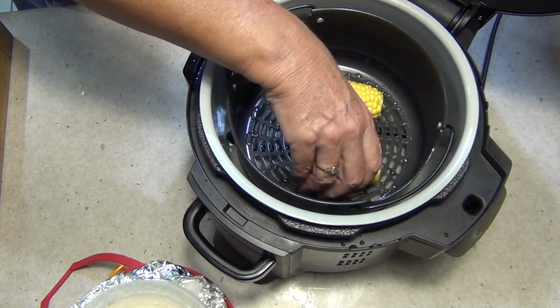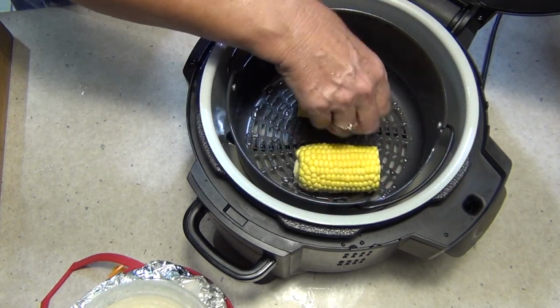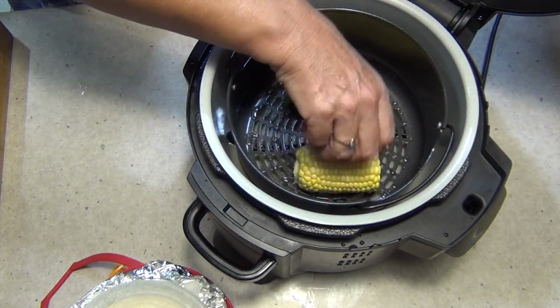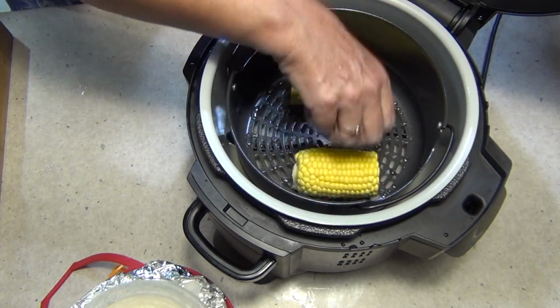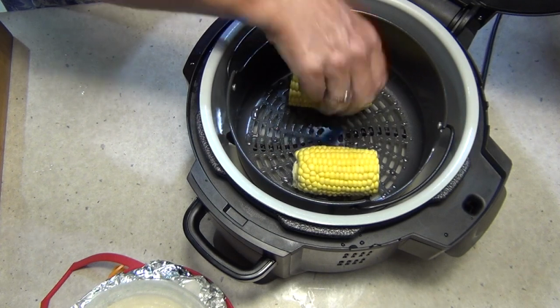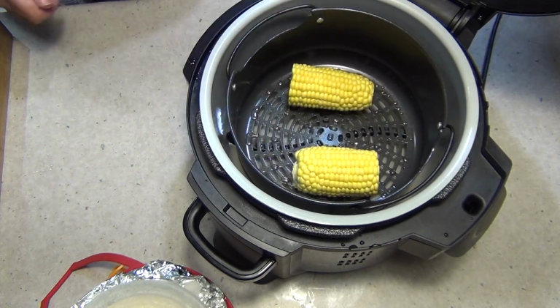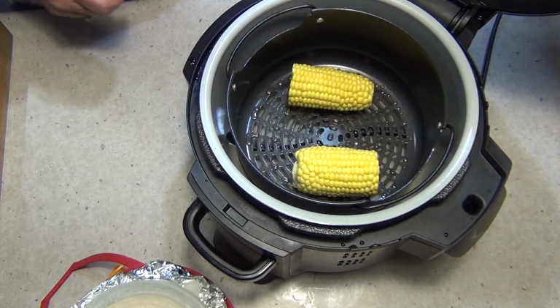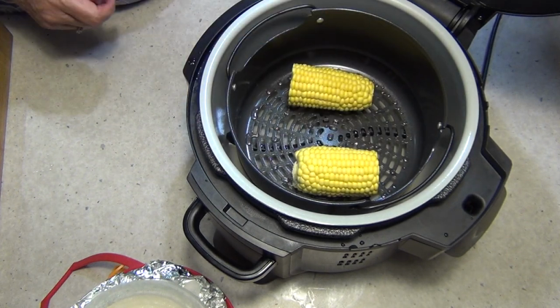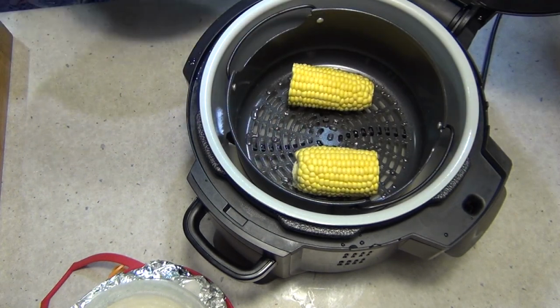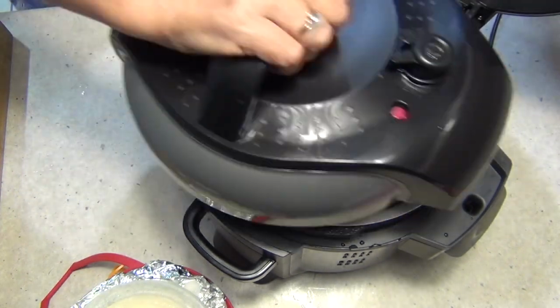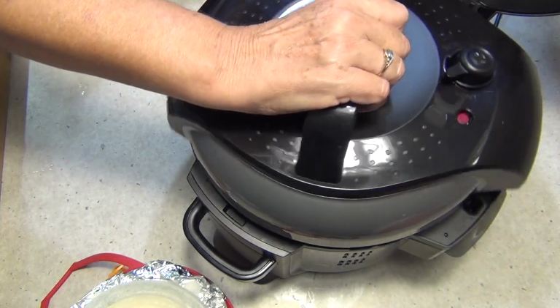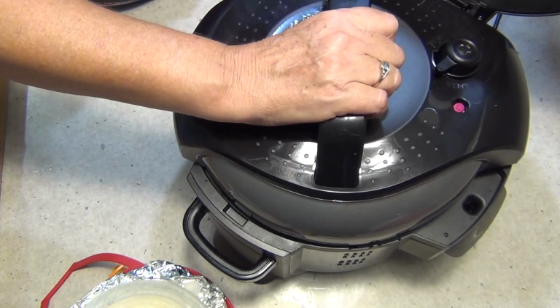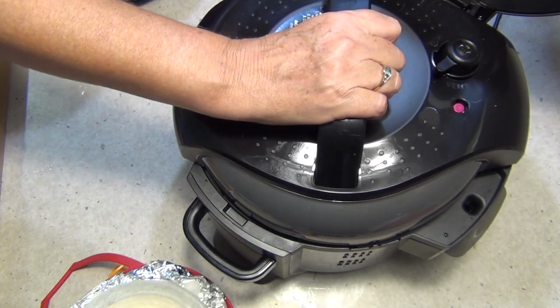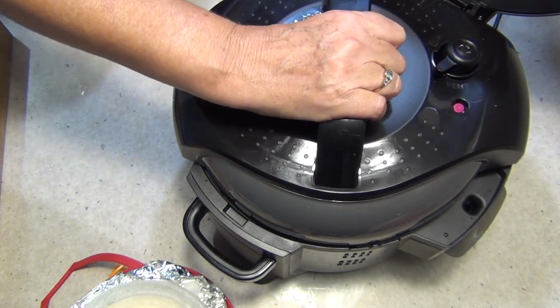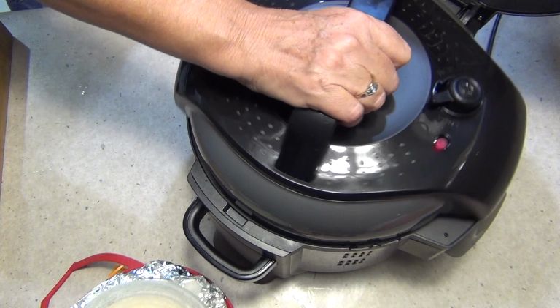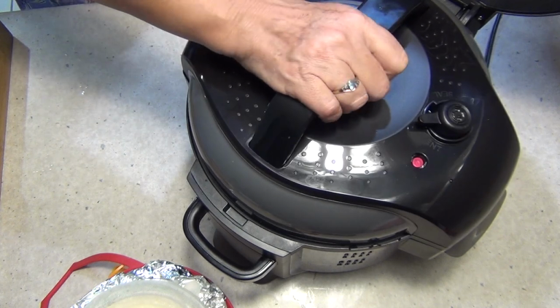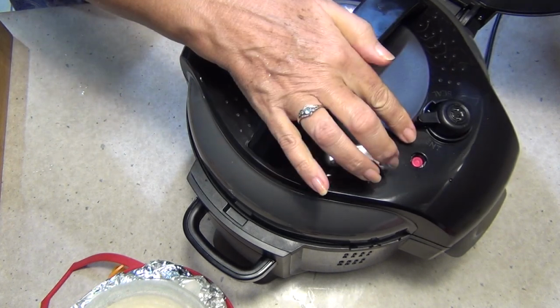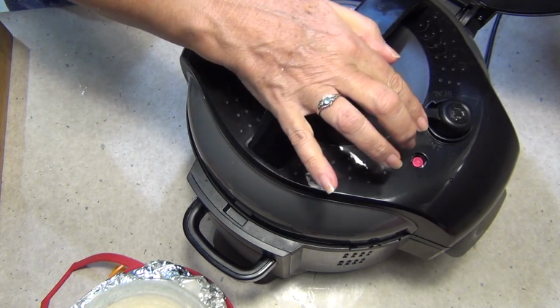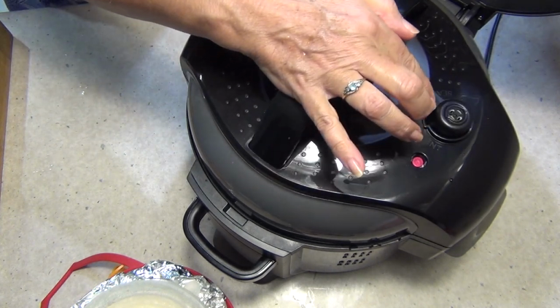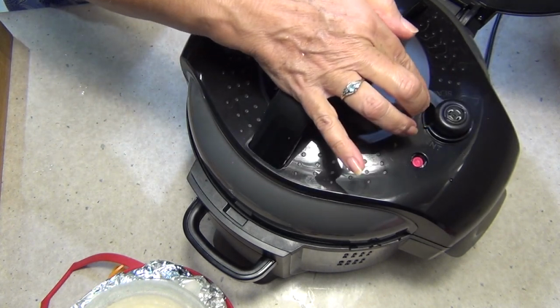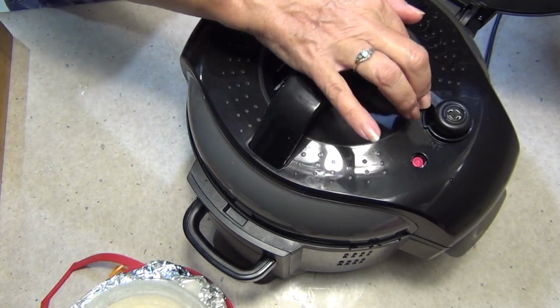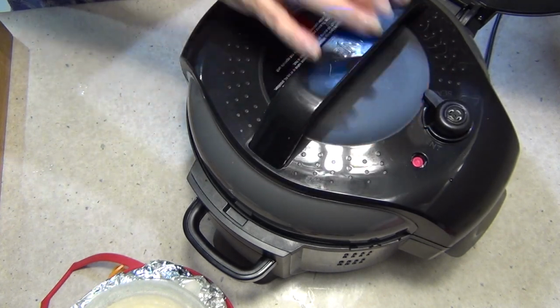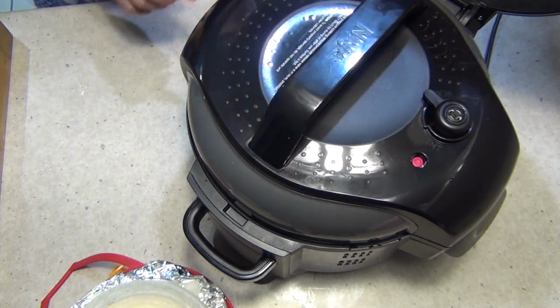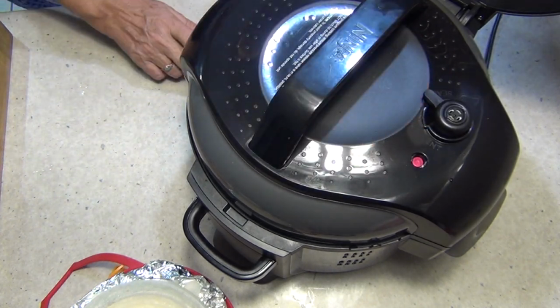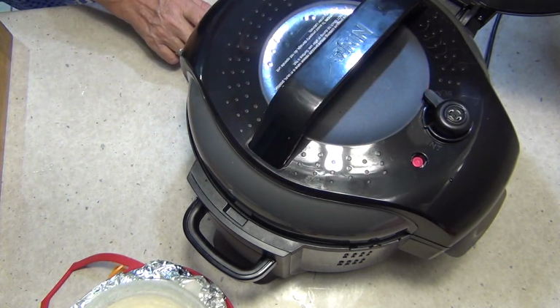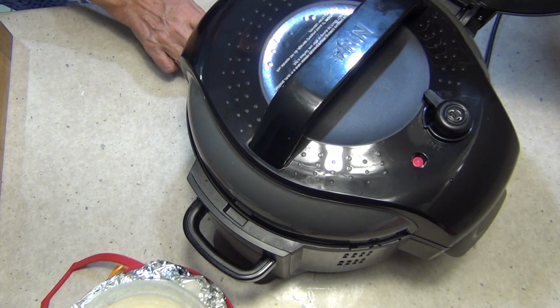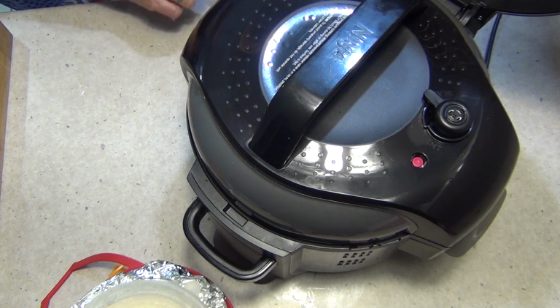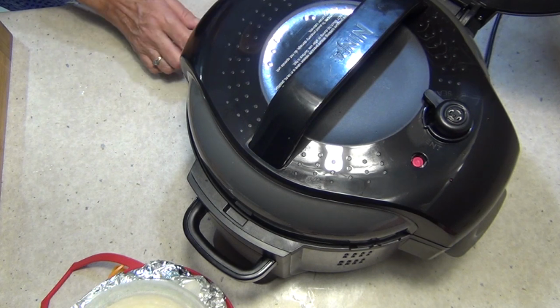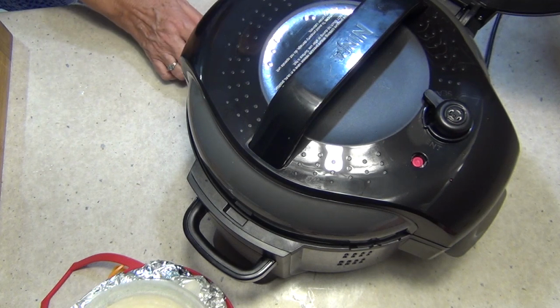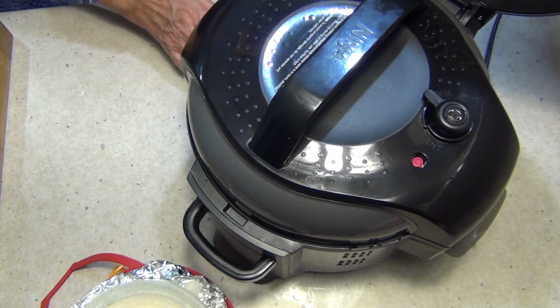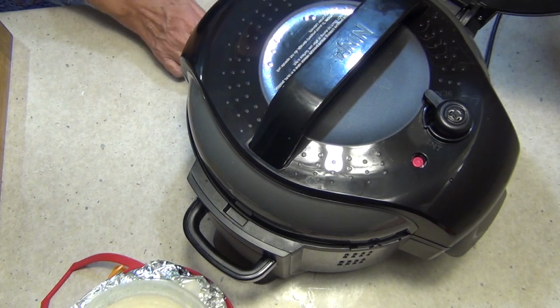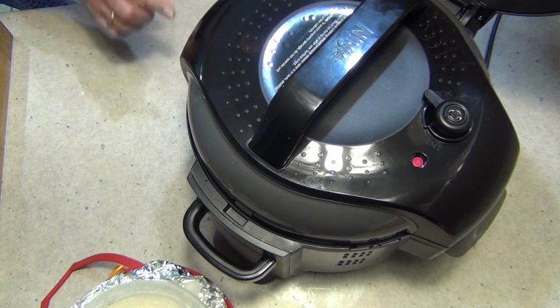We're going to cook those on the steamer function for 10 minutes. So put our pressure cooker lid on, turn our seal around to seal, and we're going to turn it on to the steamer function for 10 minutes and press start.